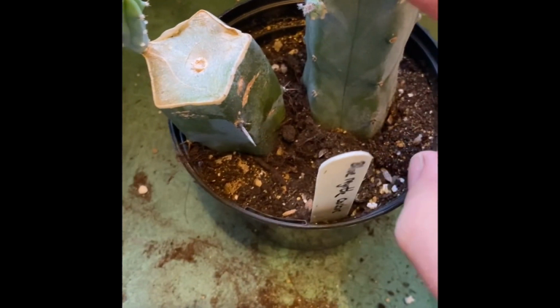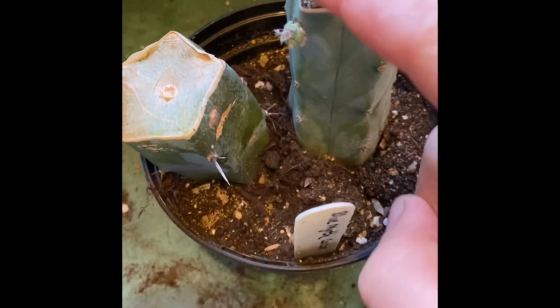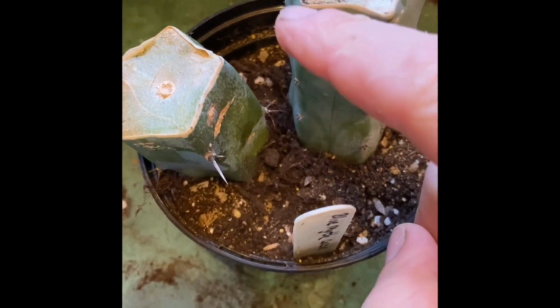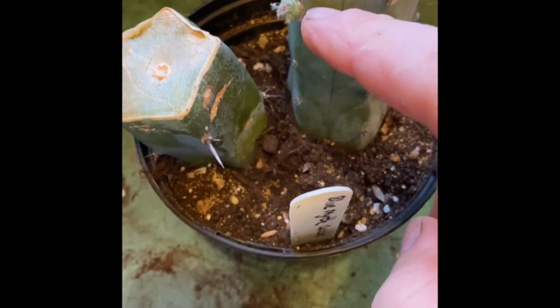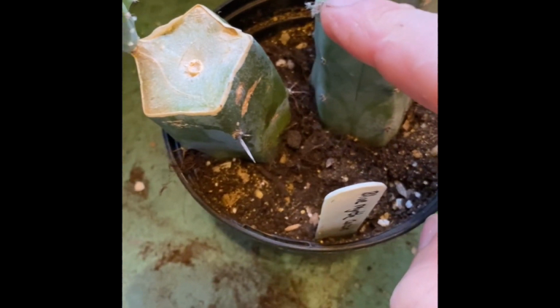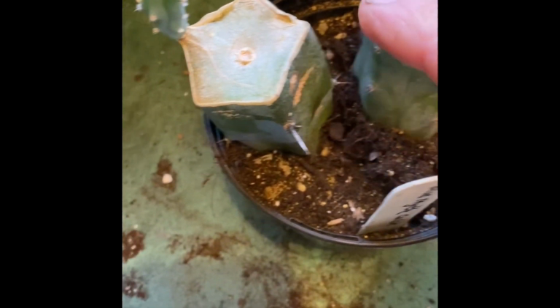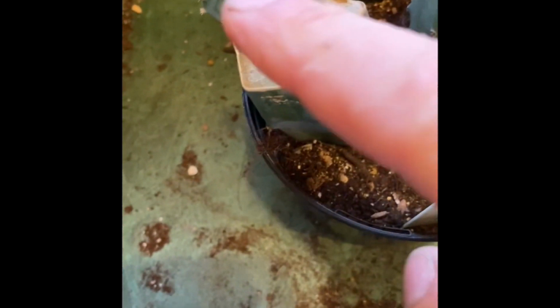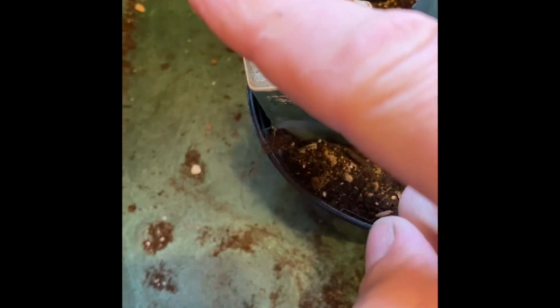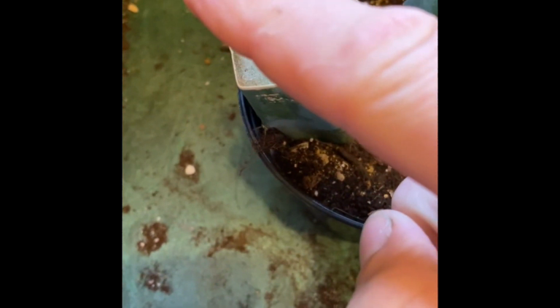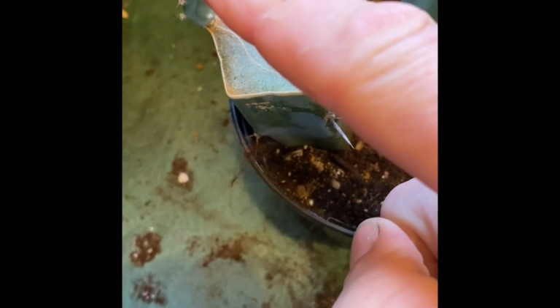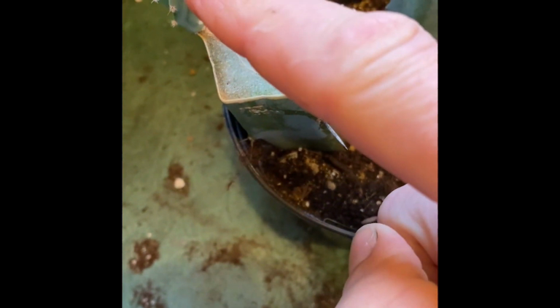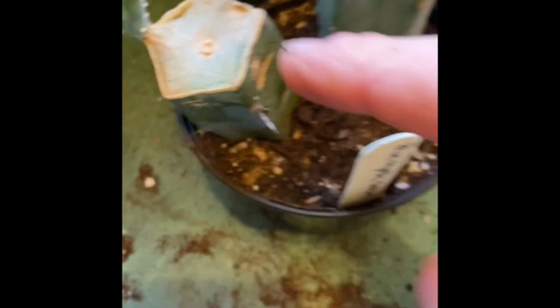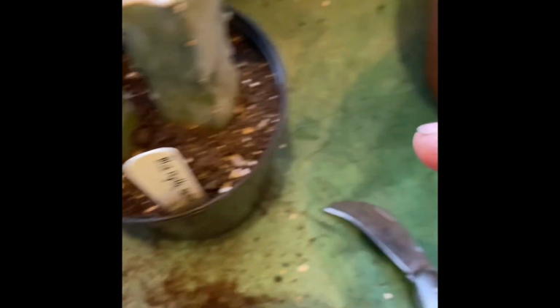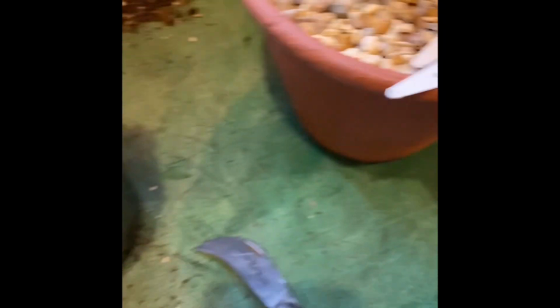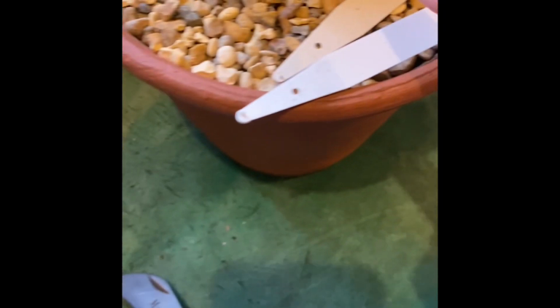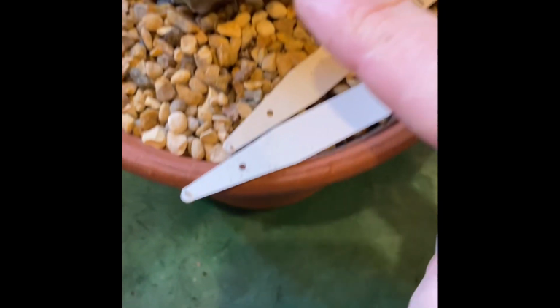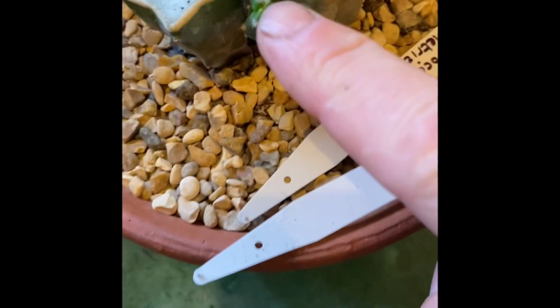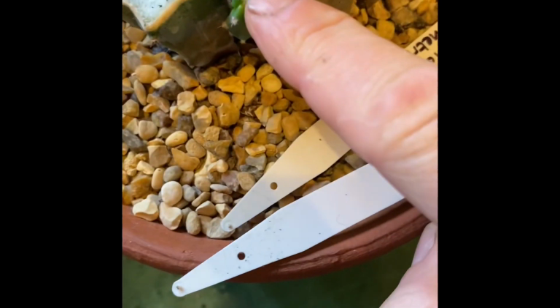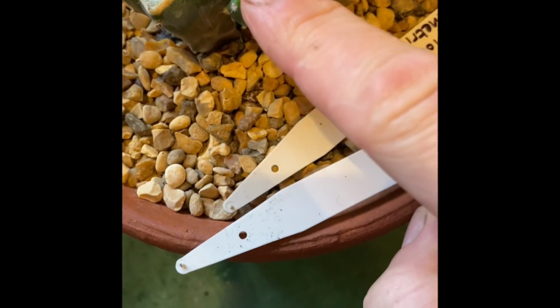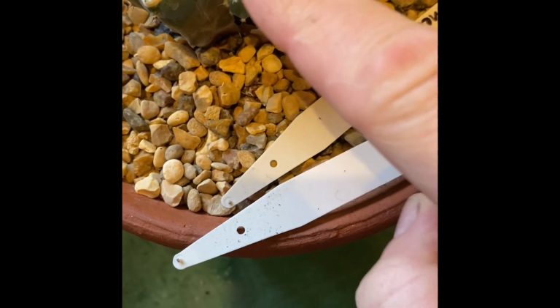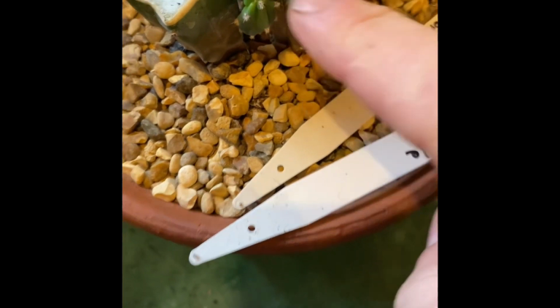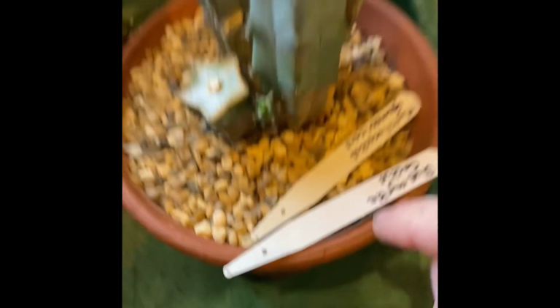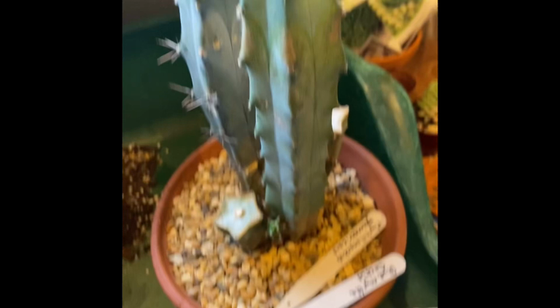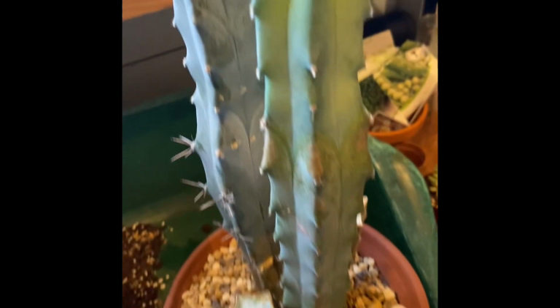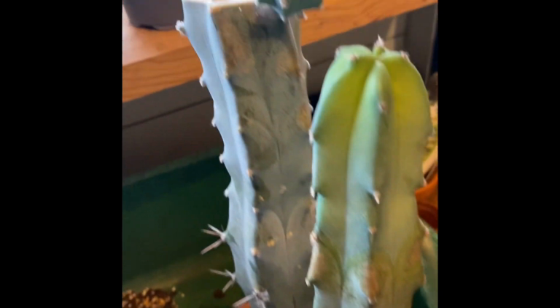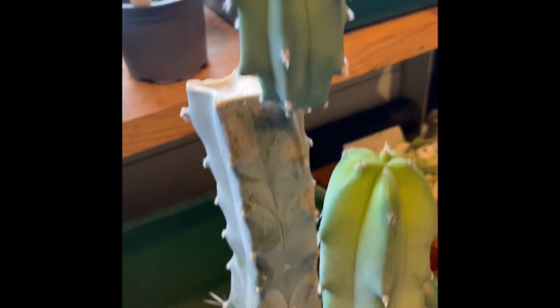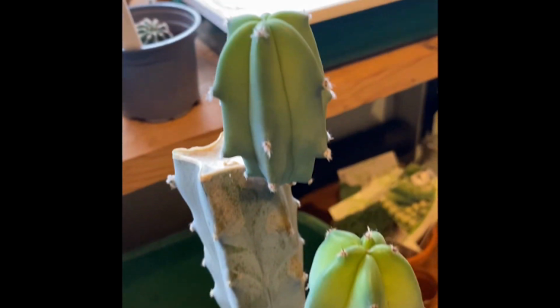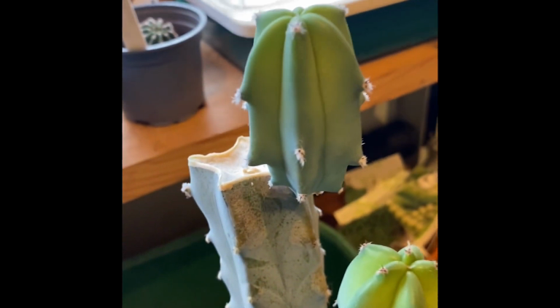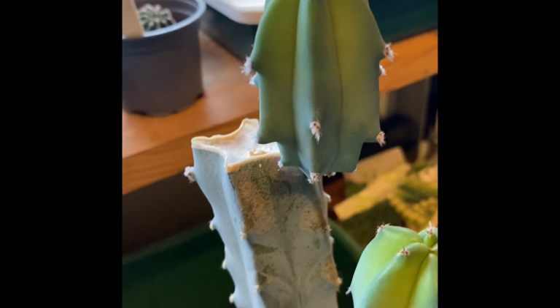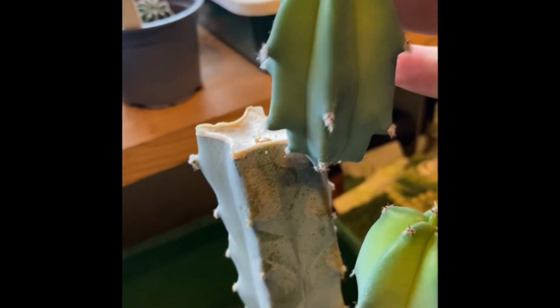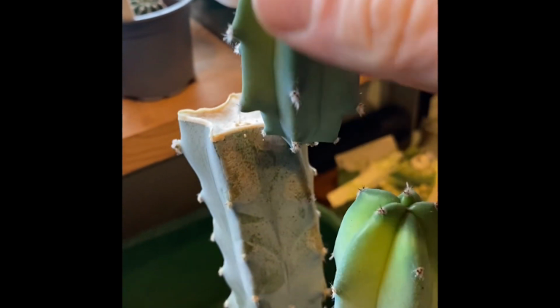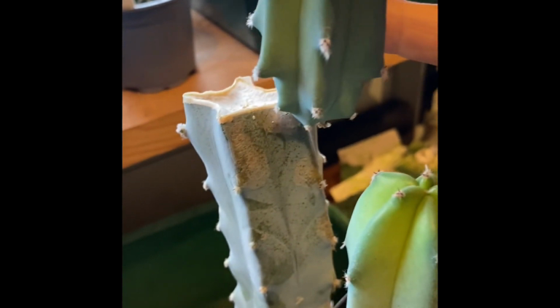These central stem cuttings are producing loads of pups that can be broken off and repotted, but again, spring and summer. This is the mother plant that I took all the cuttings off, and look at that pup on the top — it's giant. This is where we're going to take our cutting from.